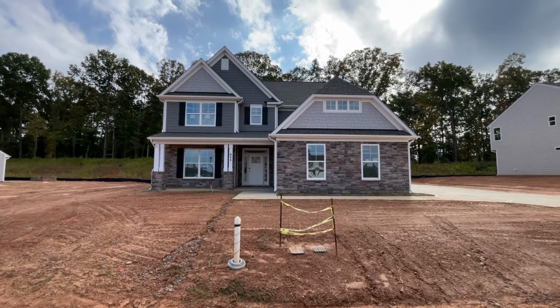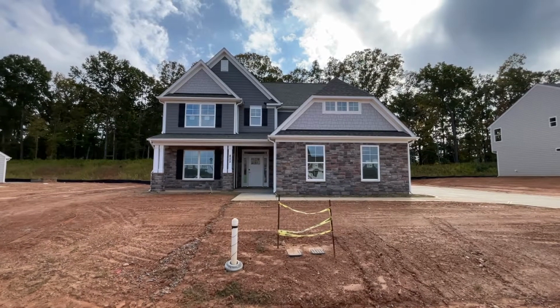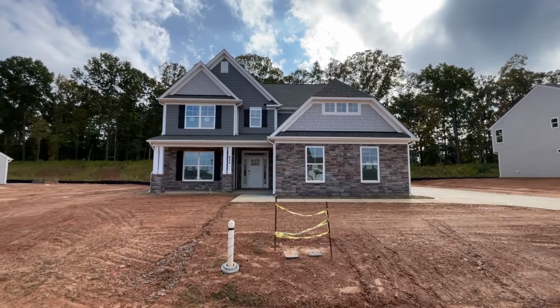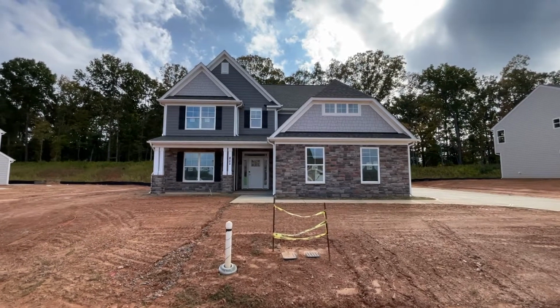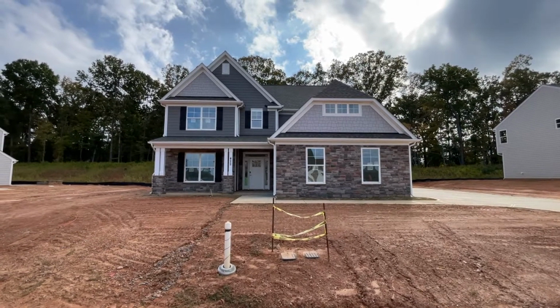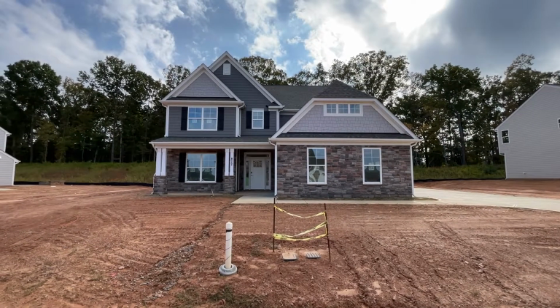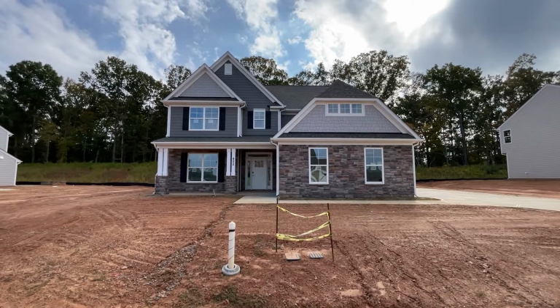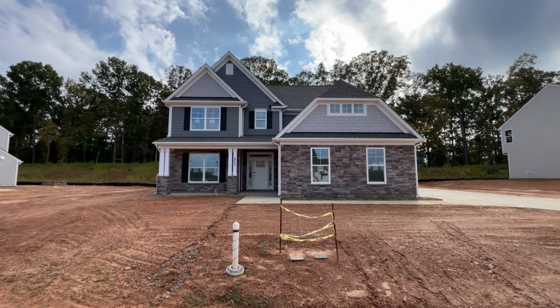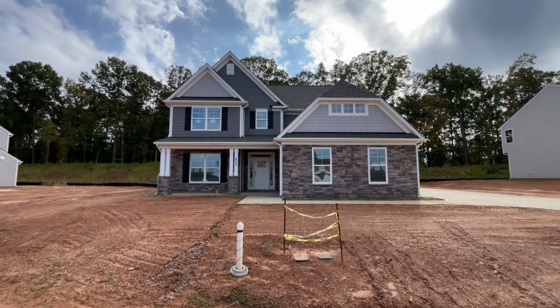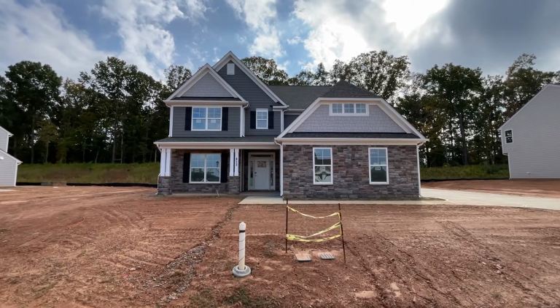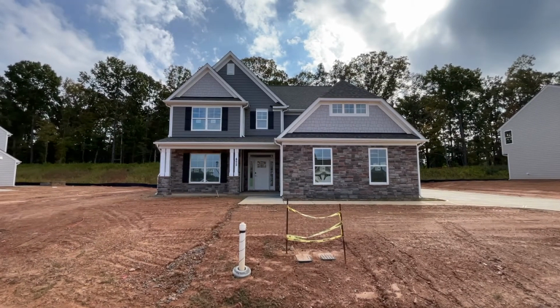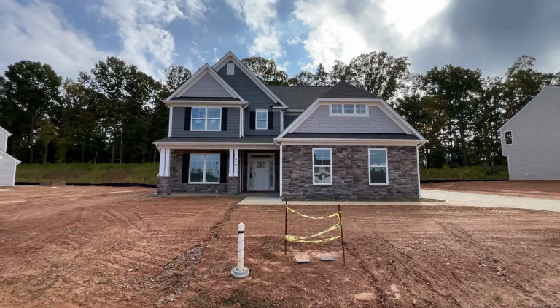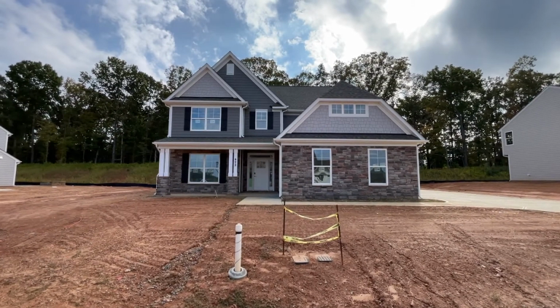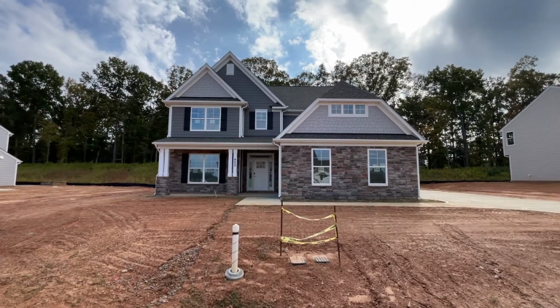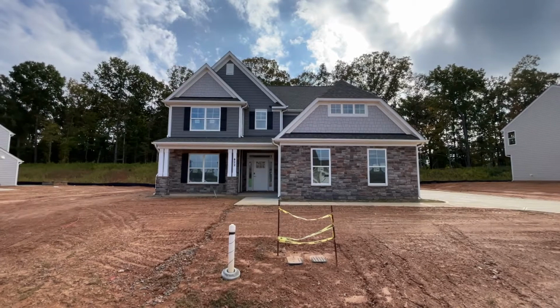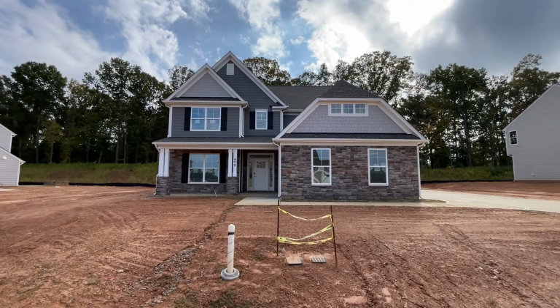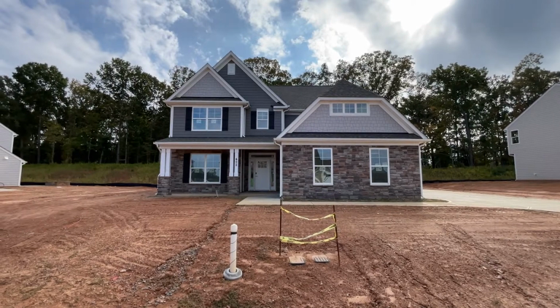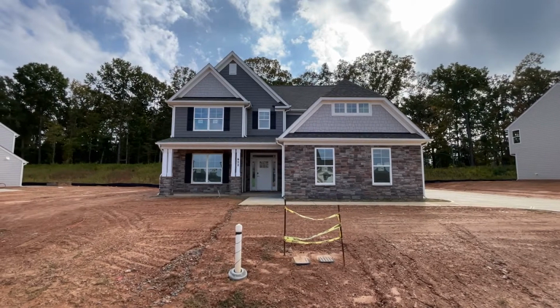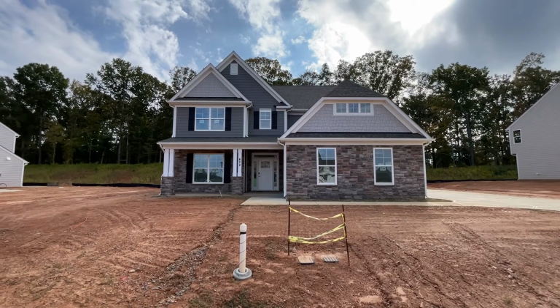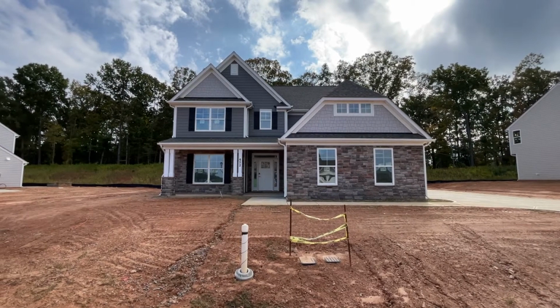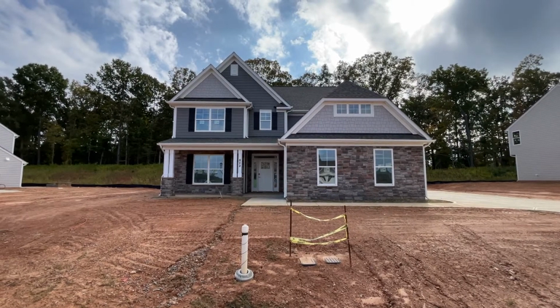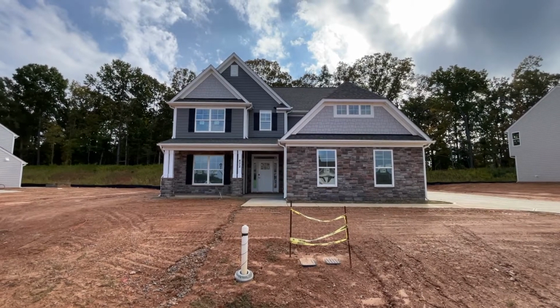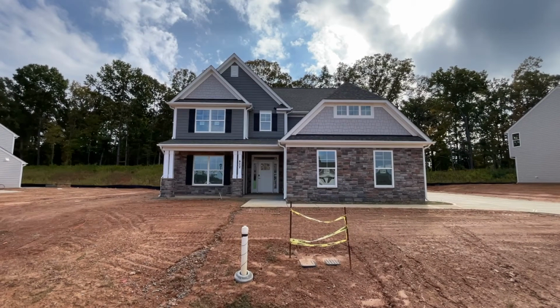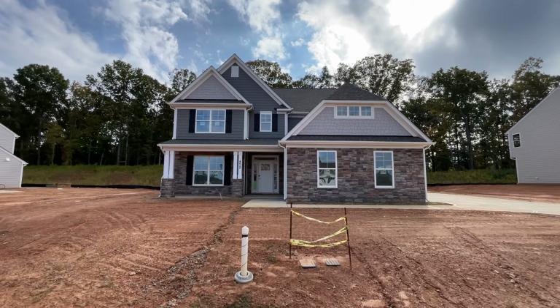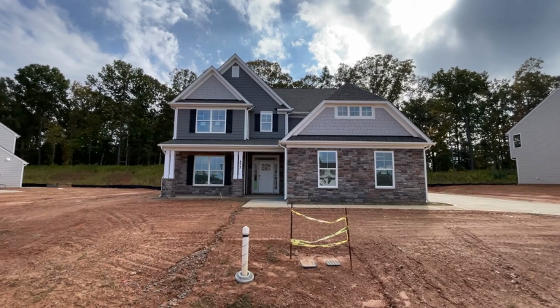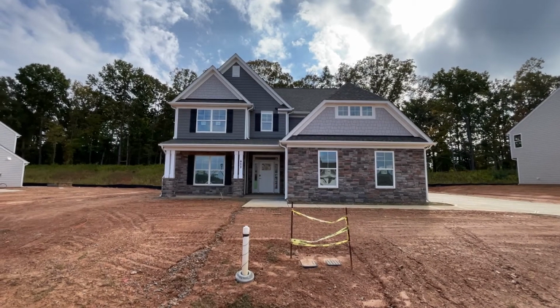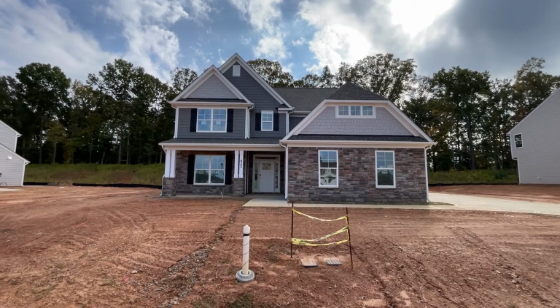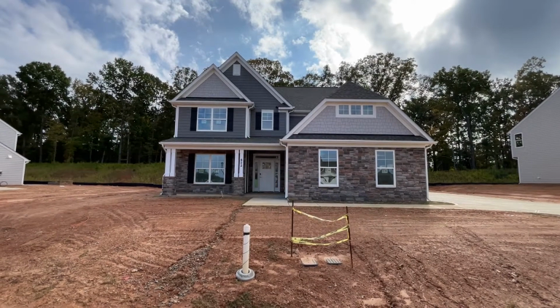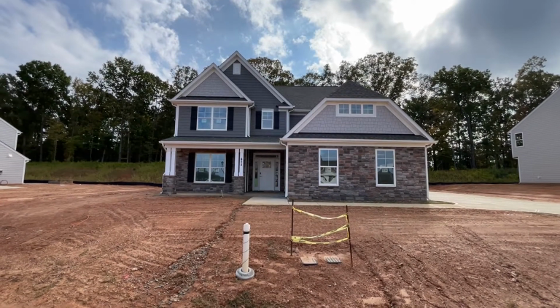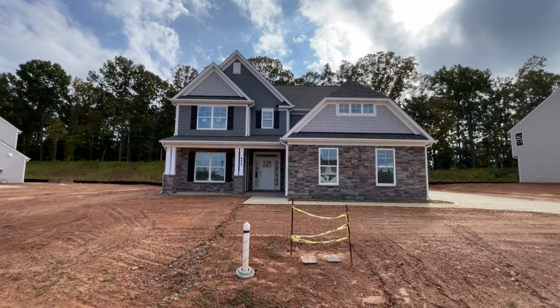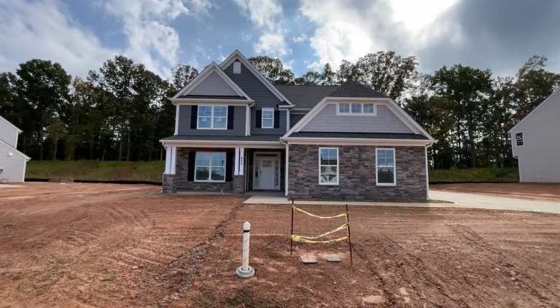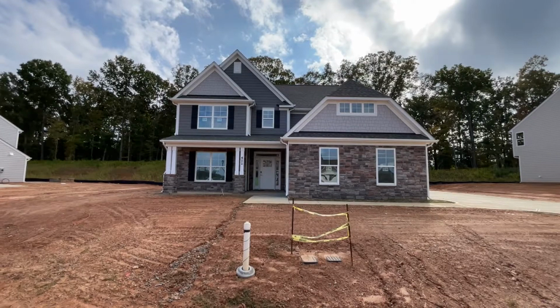Welcome to Eastwood Homes Video Tours with Nate Daniel. Today I'm over at the Wren Creek Community and we're highlighting one of our available inventory homes. This is the Hamilton on home site number 53.